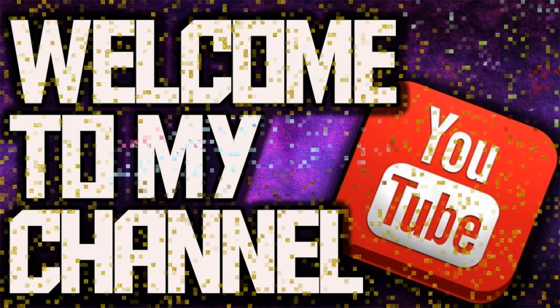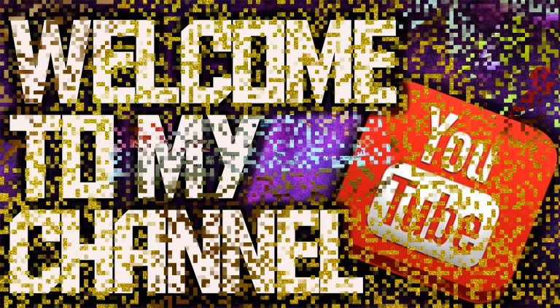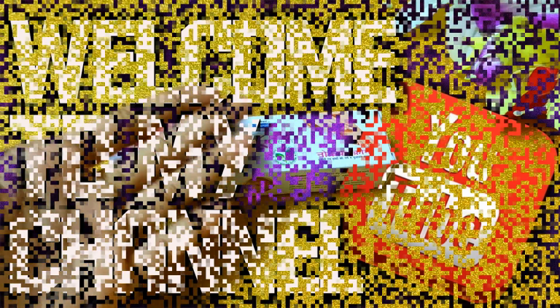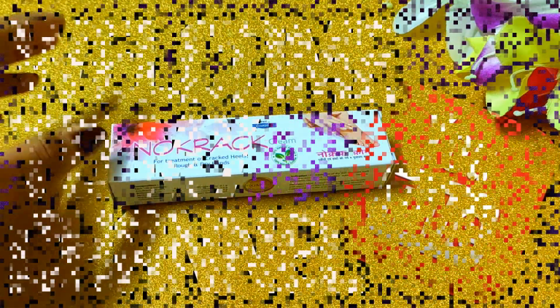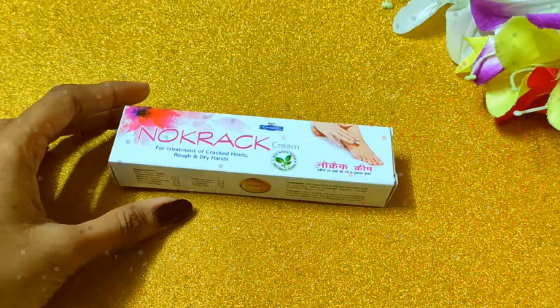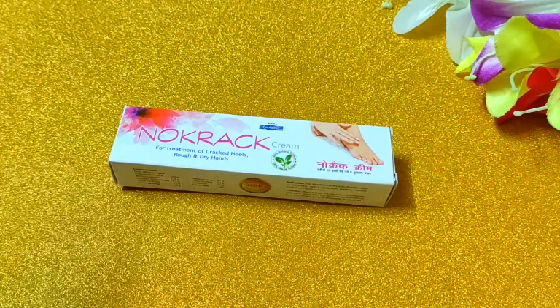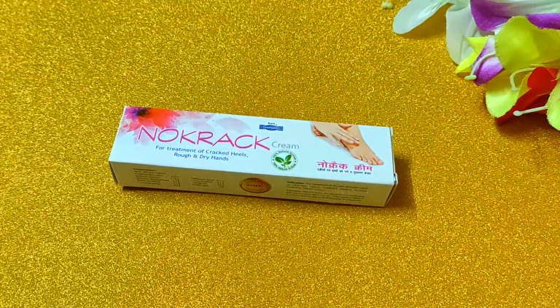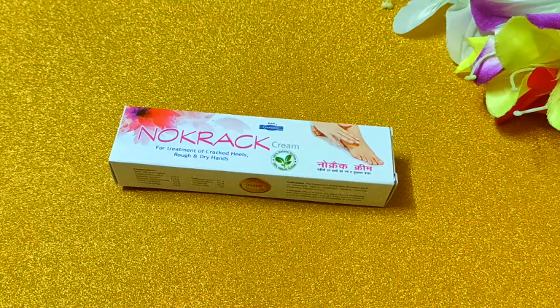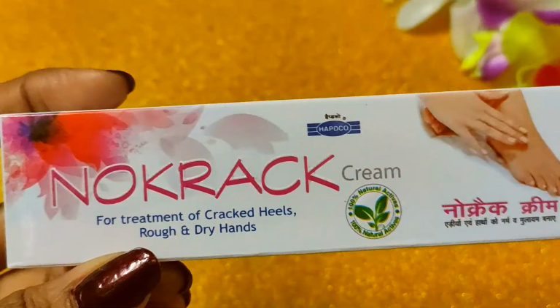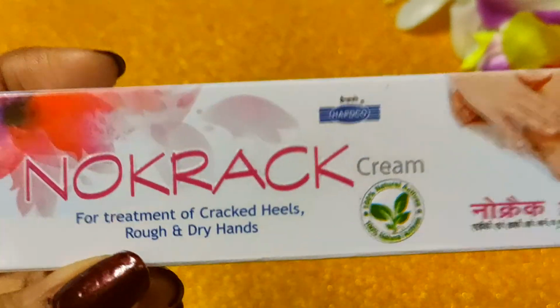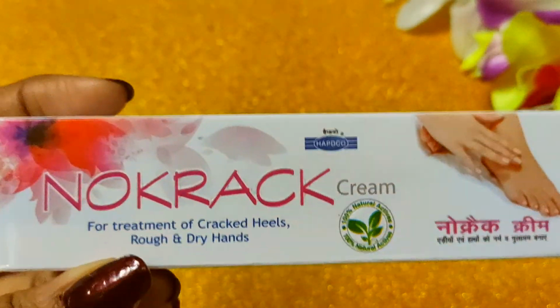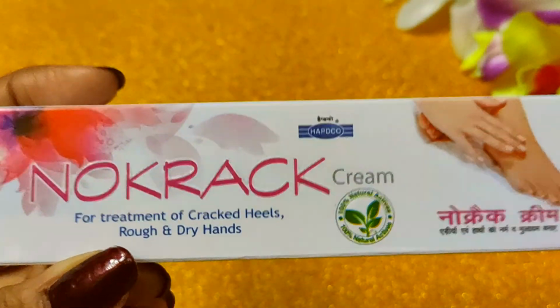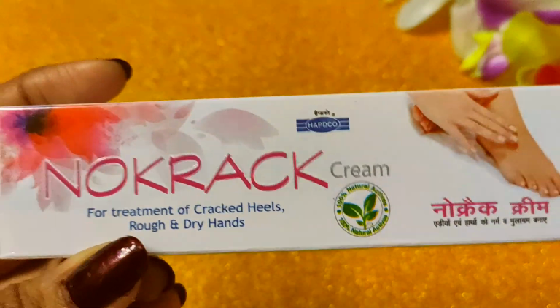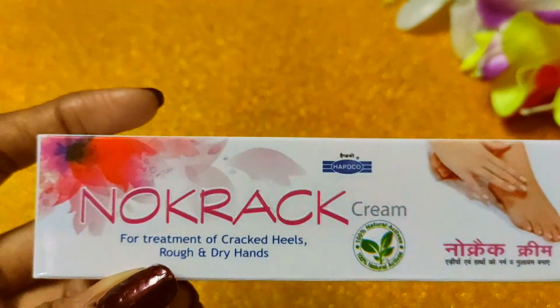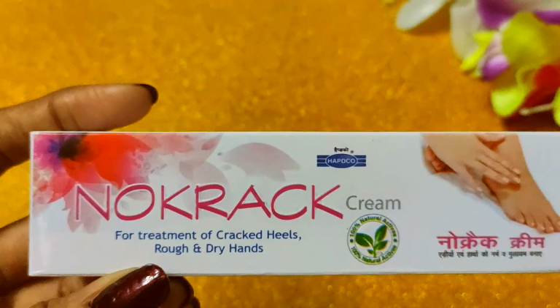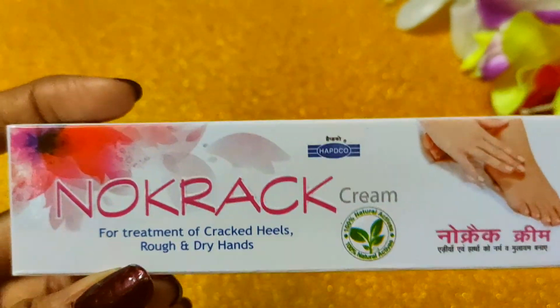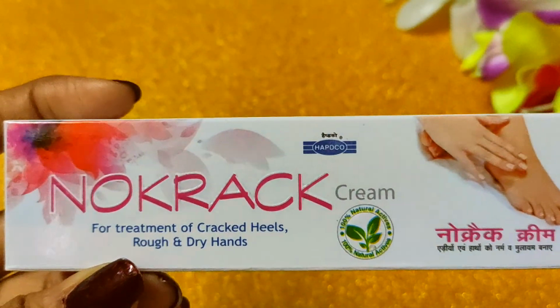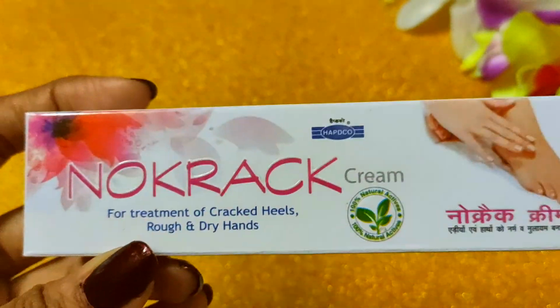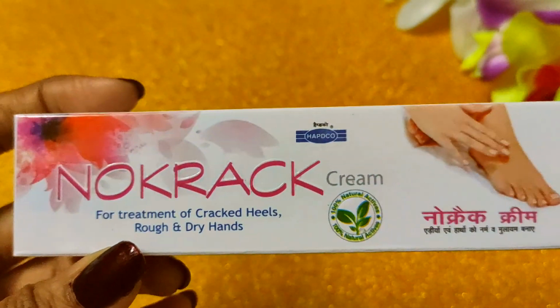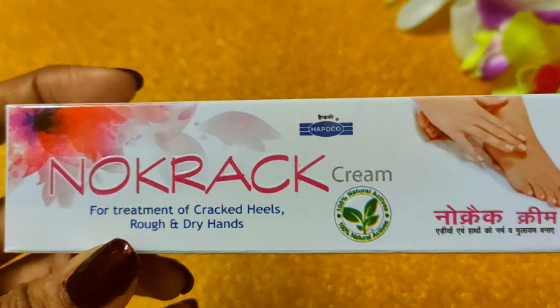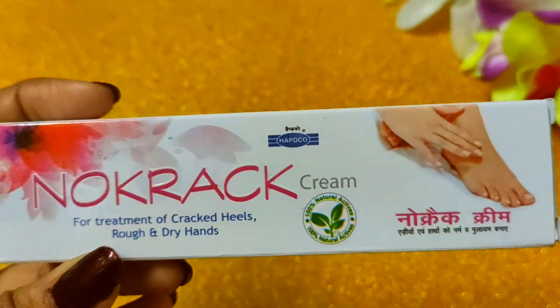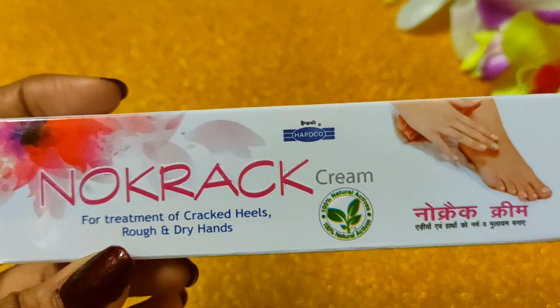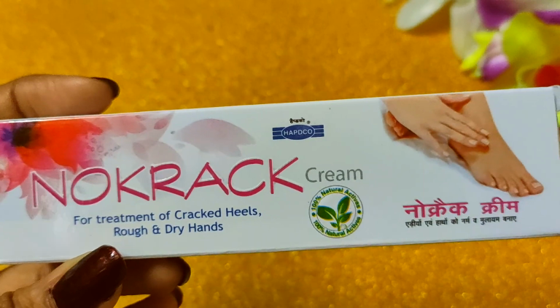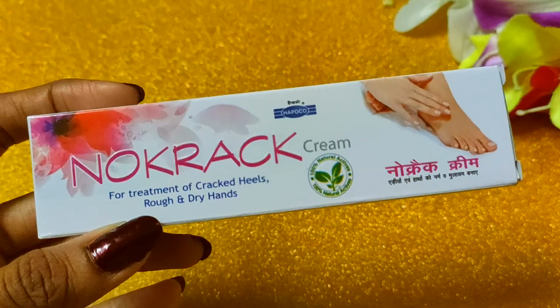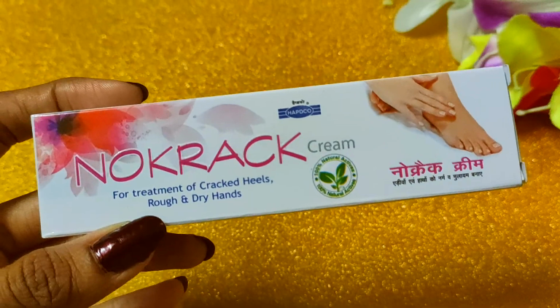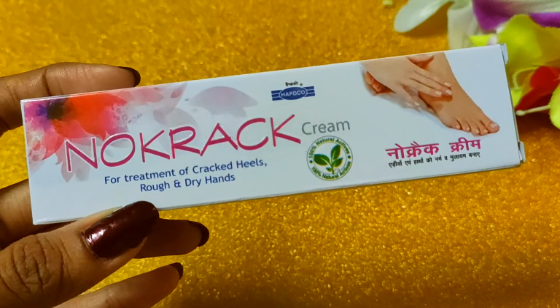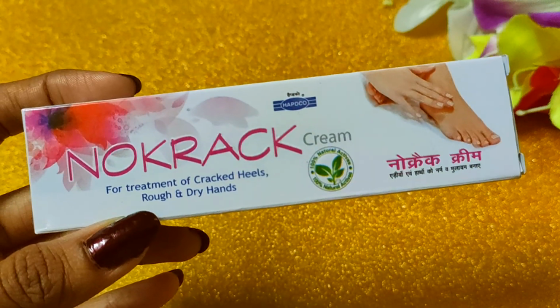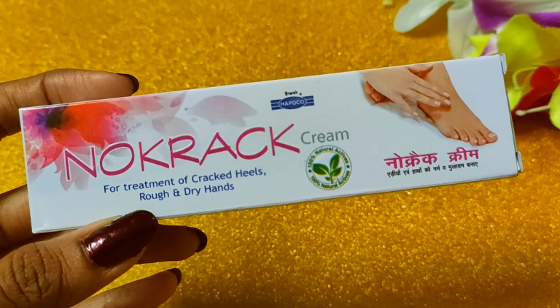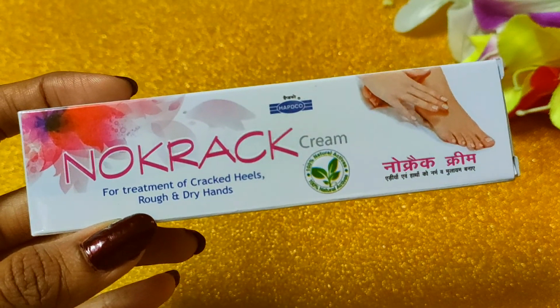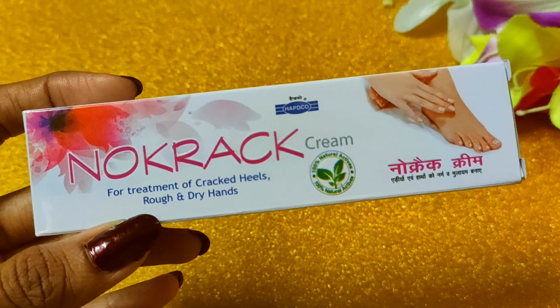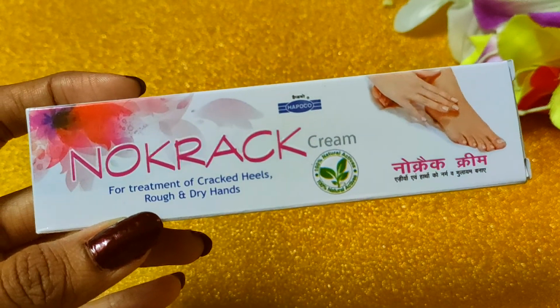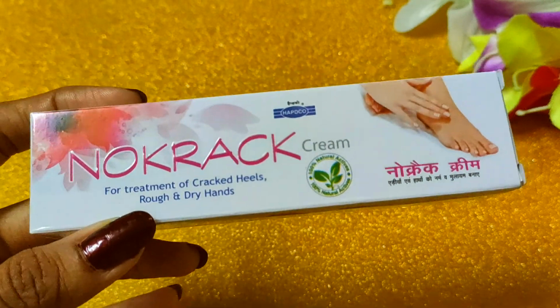Hi guys, welcome to my channel and this is Mekushit. Today I have my review of Habco Company's No Crack Cream, which is effective for cracked heels, rough and dry hands.